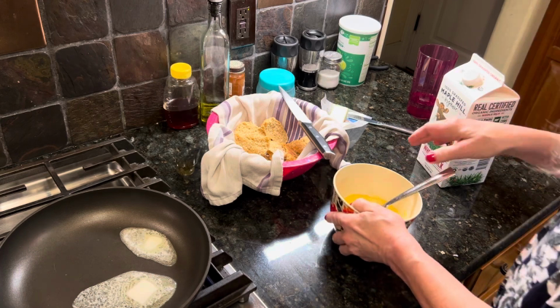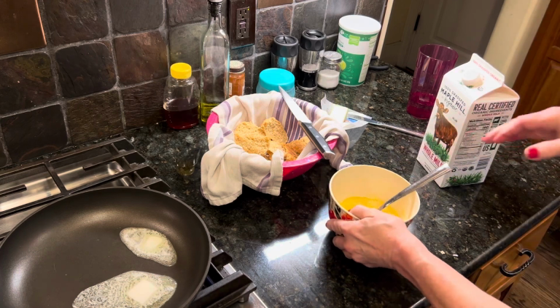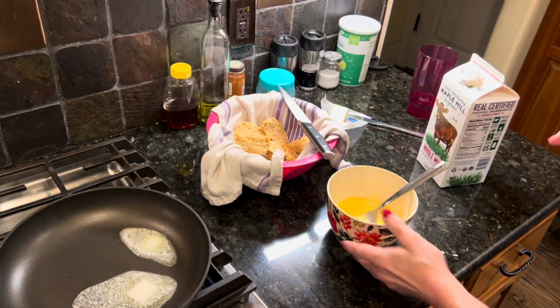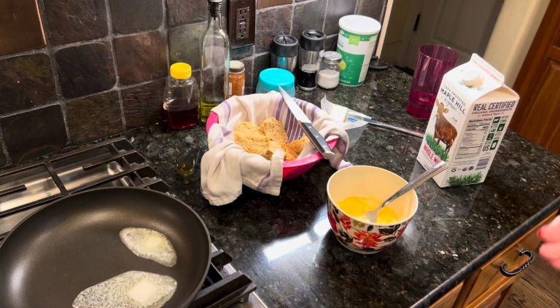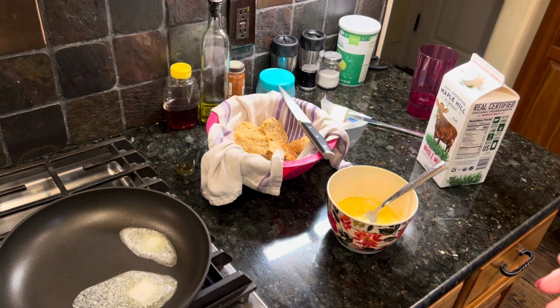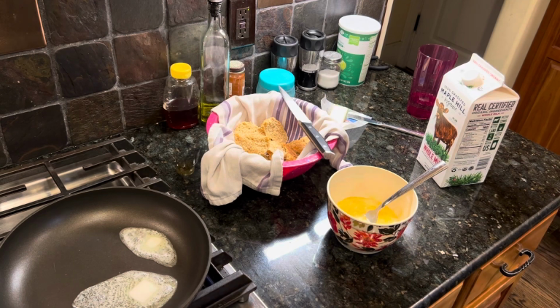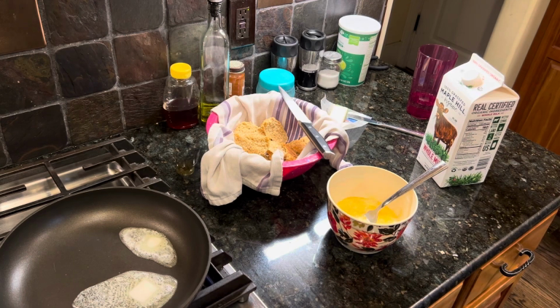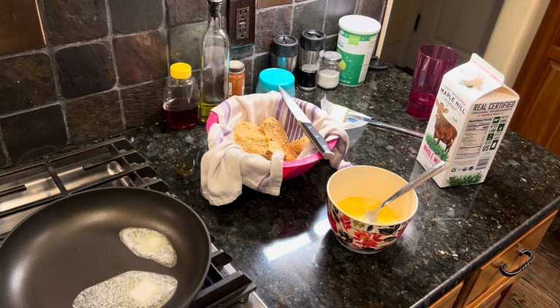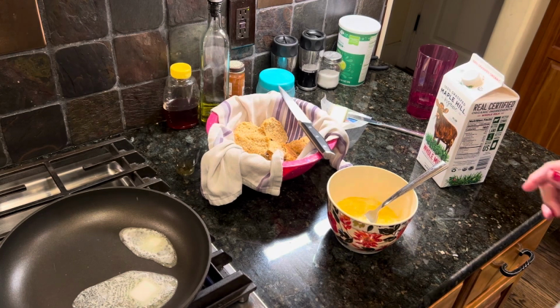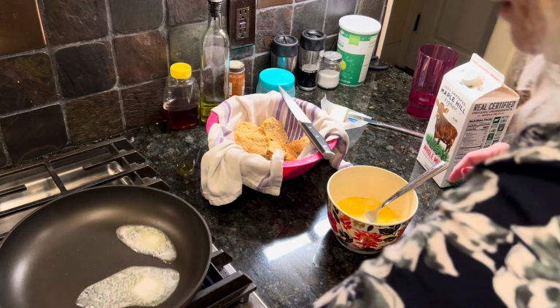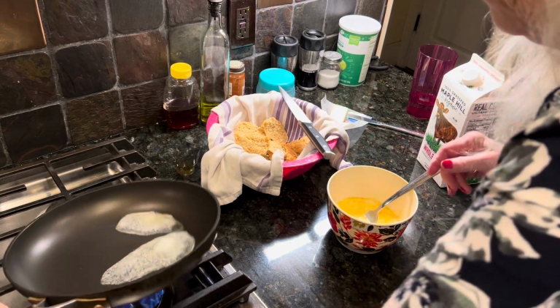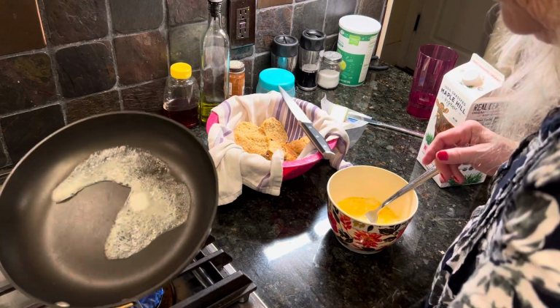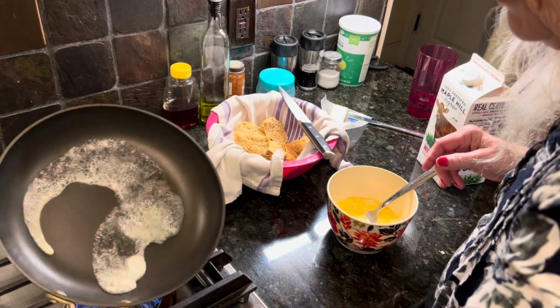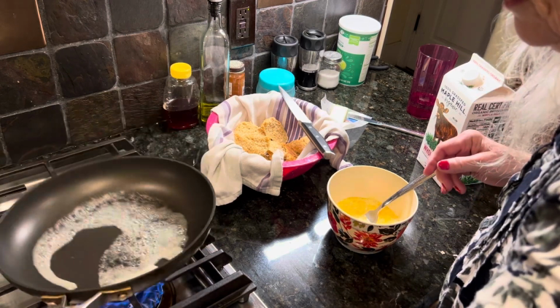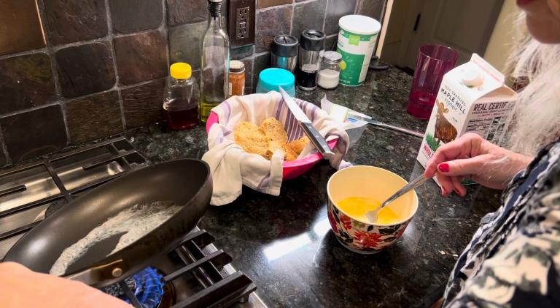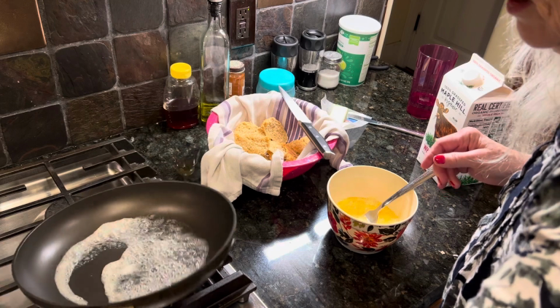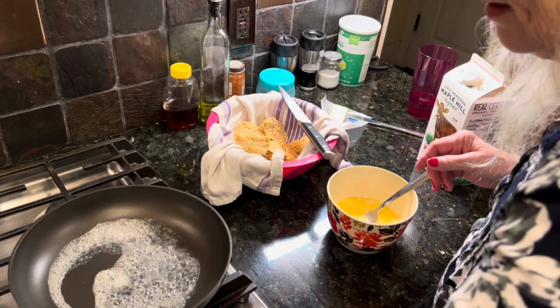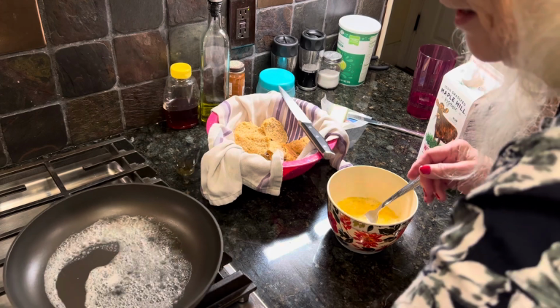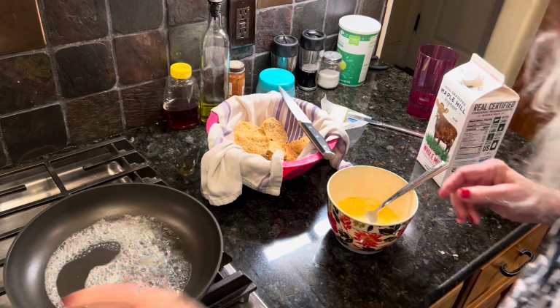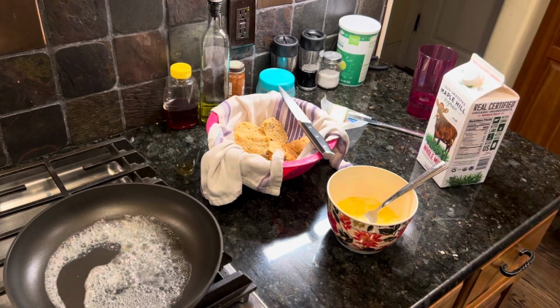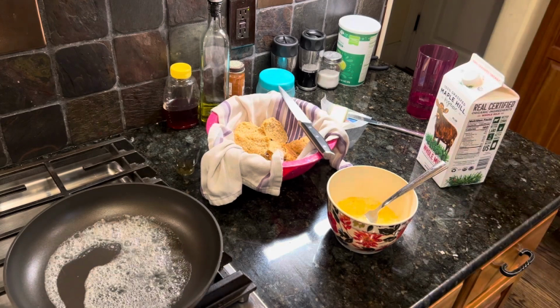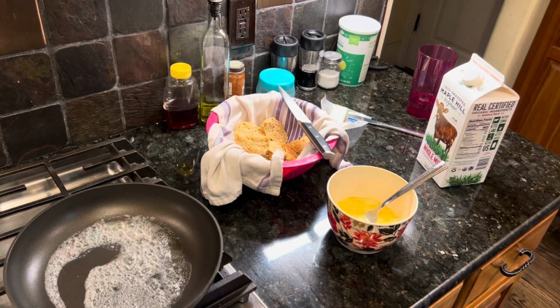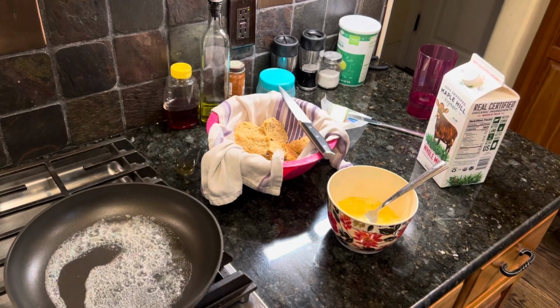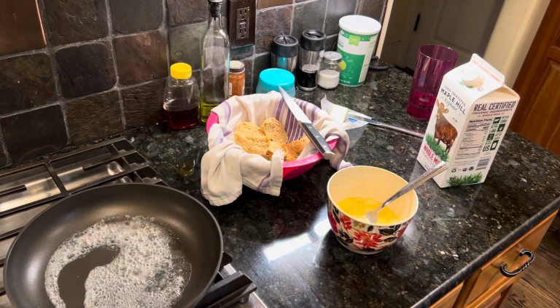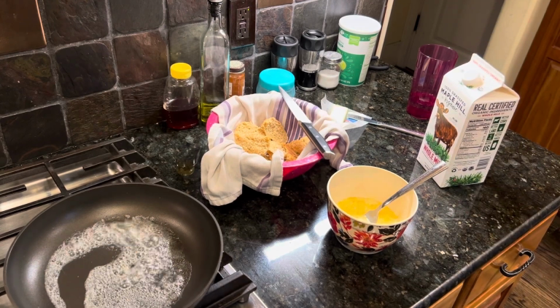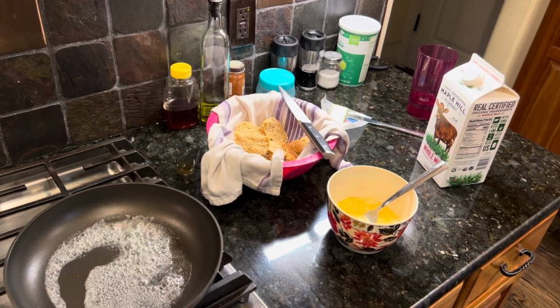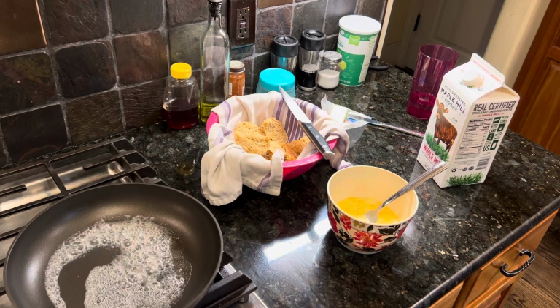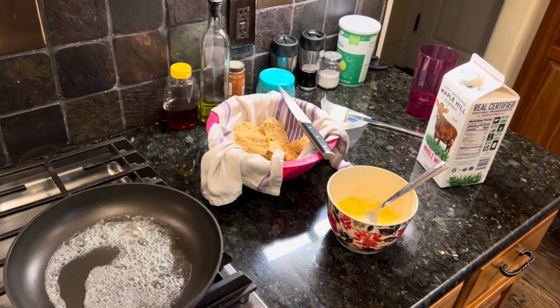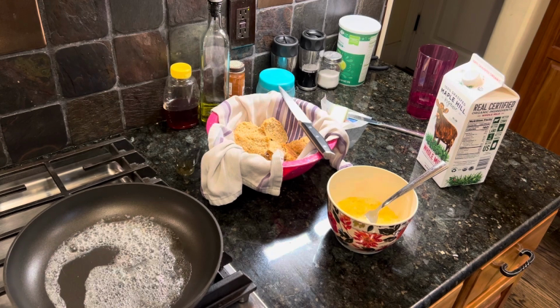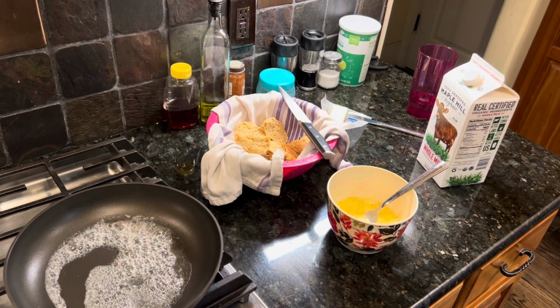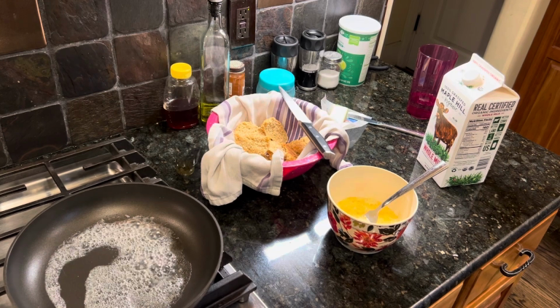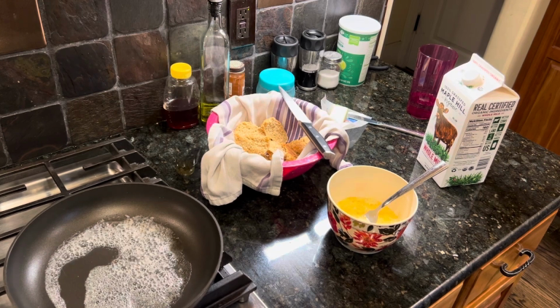That was three eggs, just mixing a little milk with it. And as you can see, I've got my couple packs of butter. In my pan, I want to get that butter good and hot, almost to the point of turning brown.